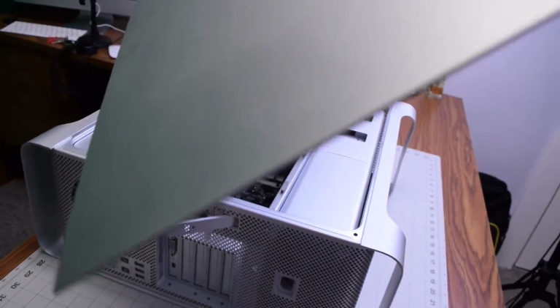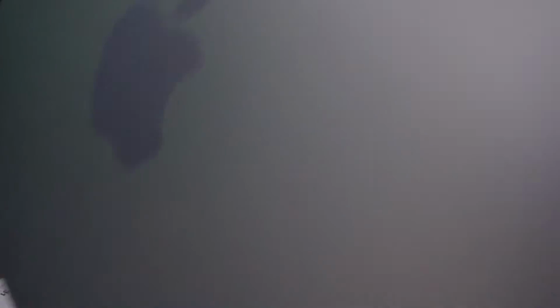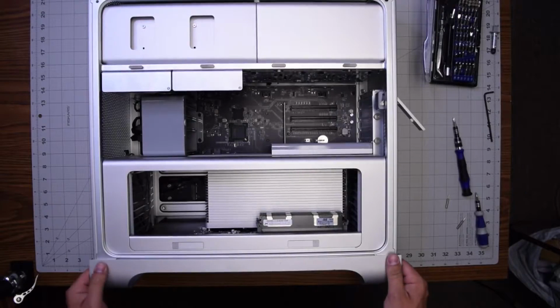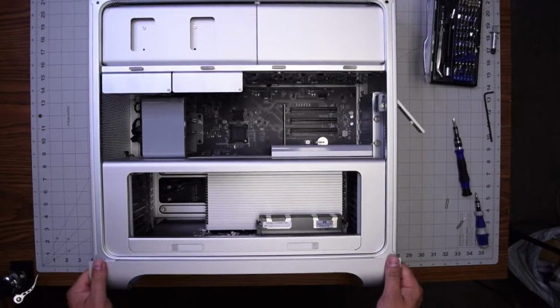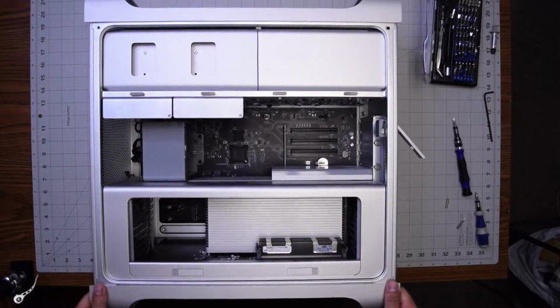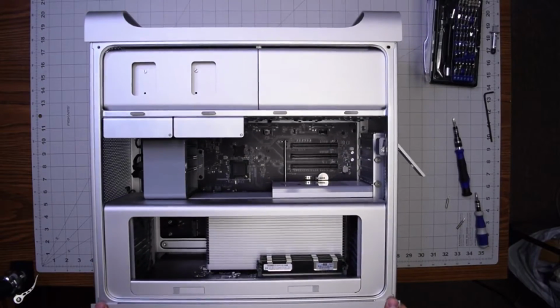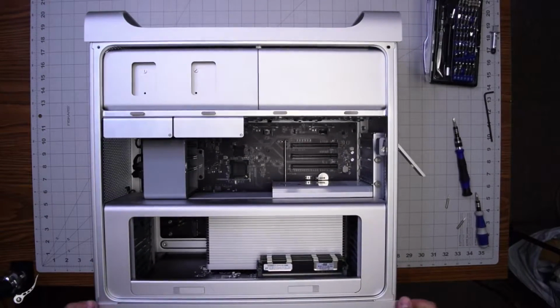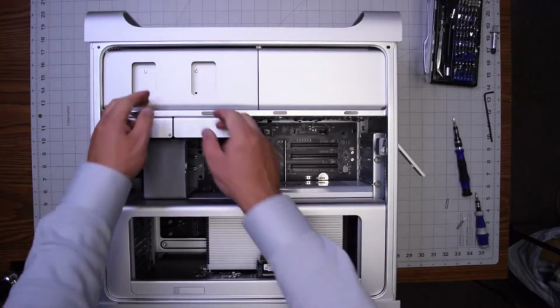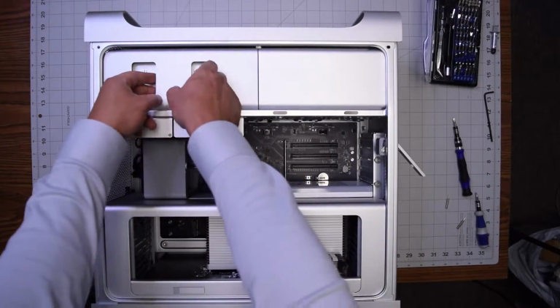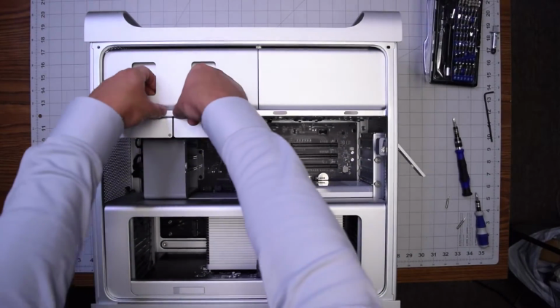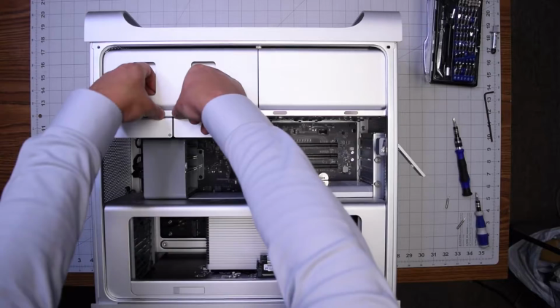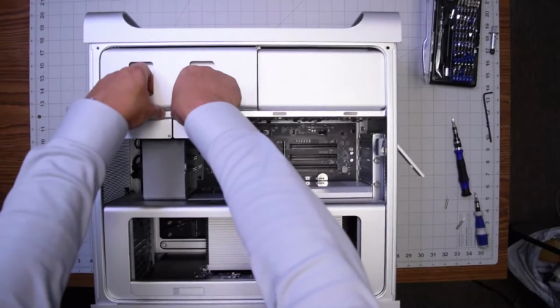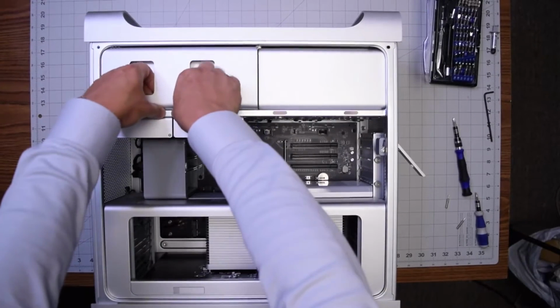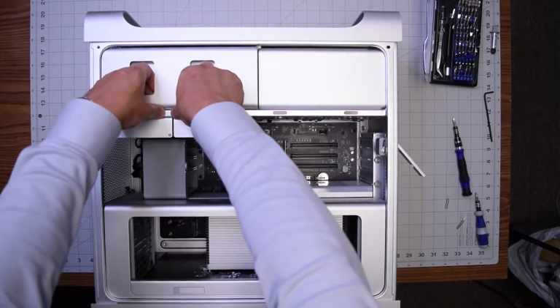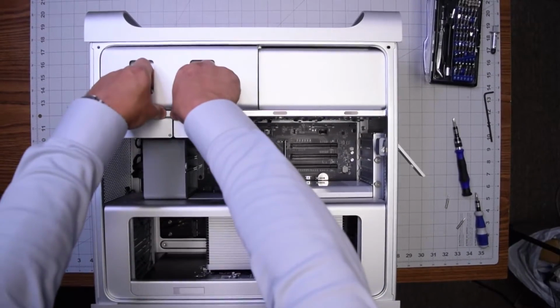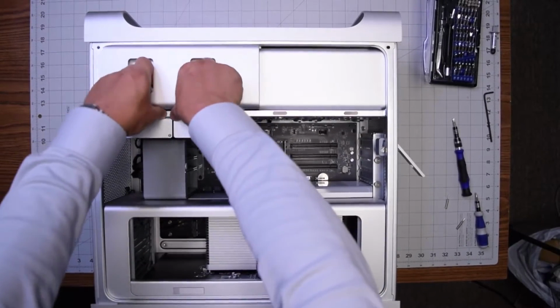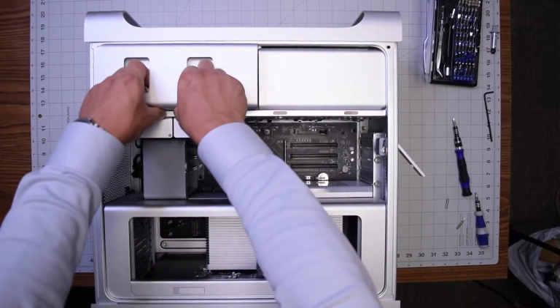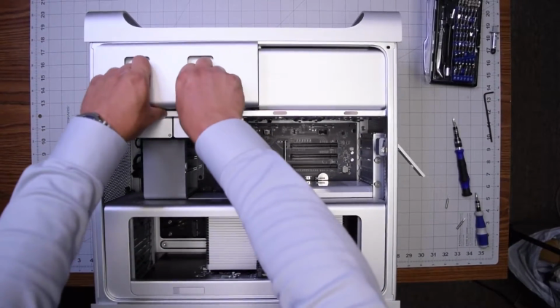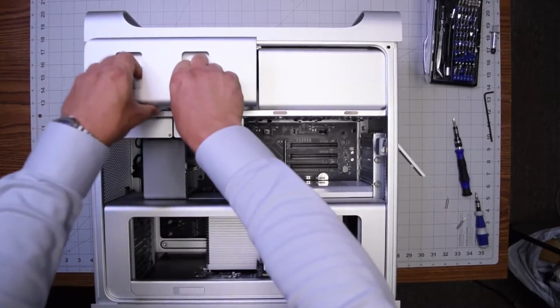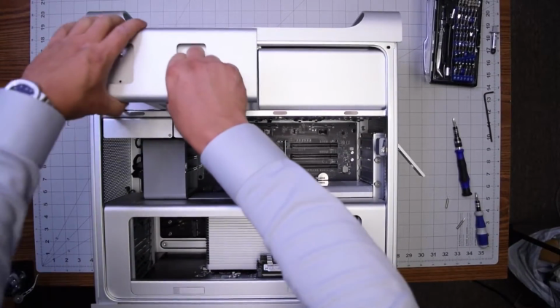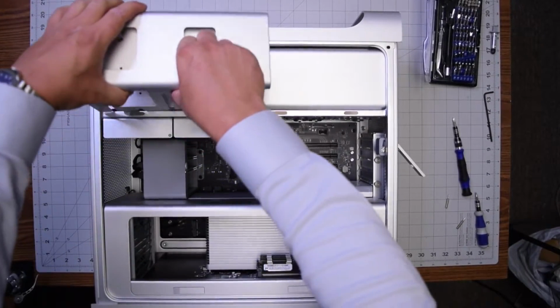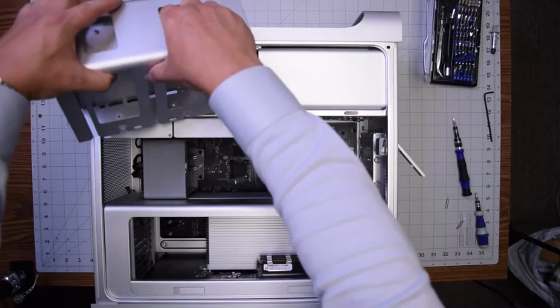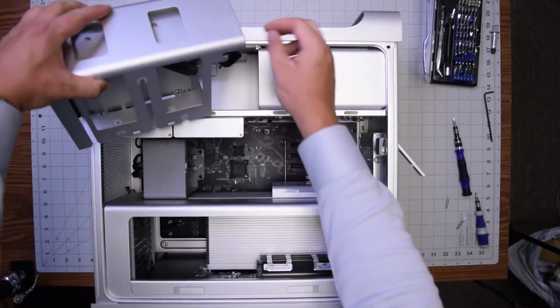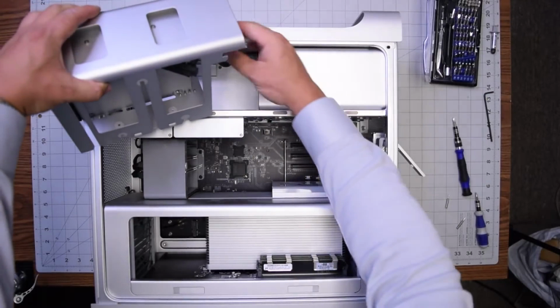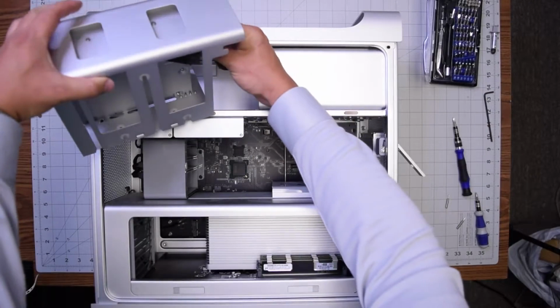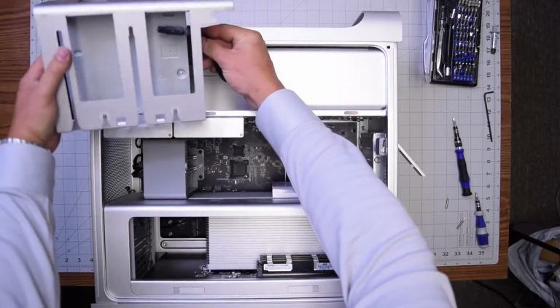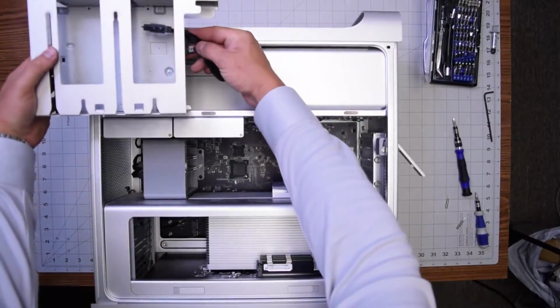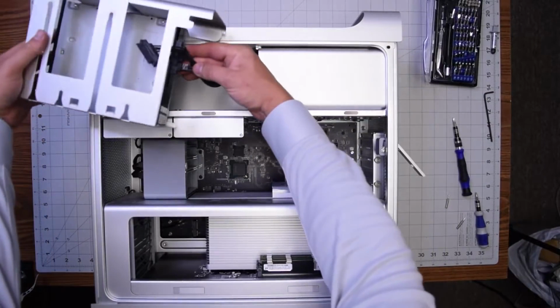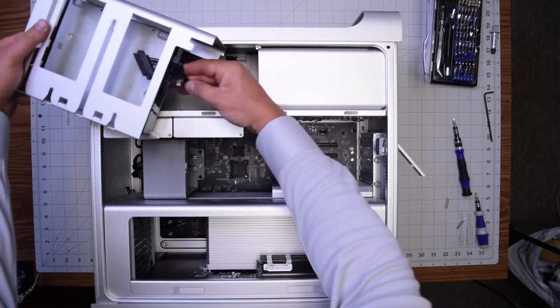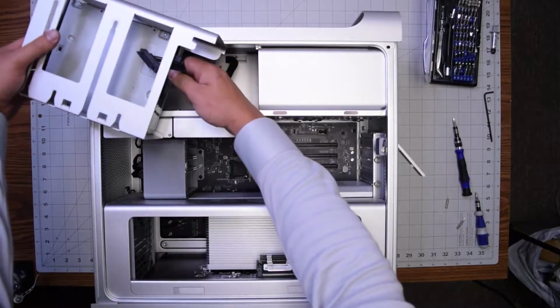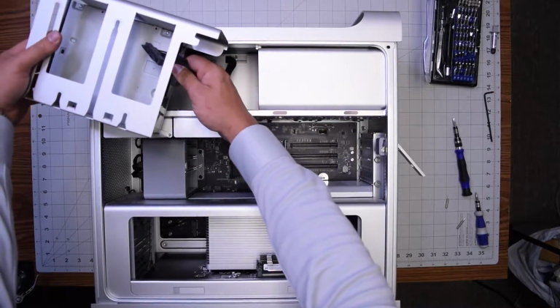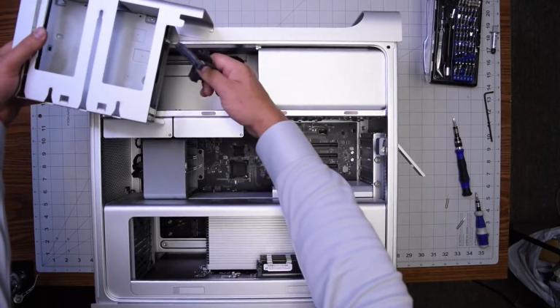You can remove the DVD drive by simply pulling up on it with pressure and then disconnecting the SATA cable from the rear of the optical drive.